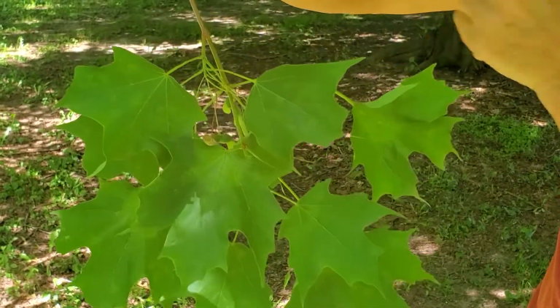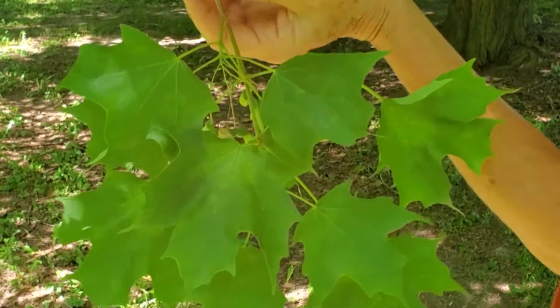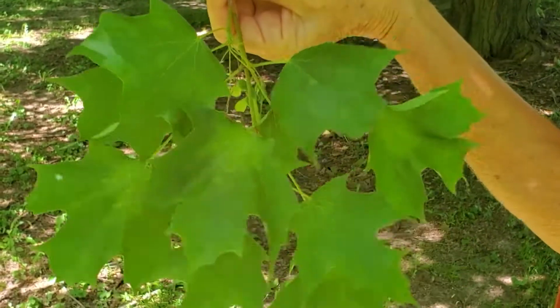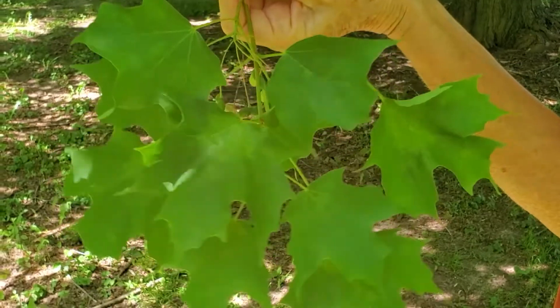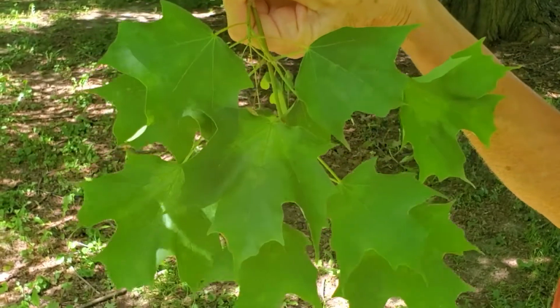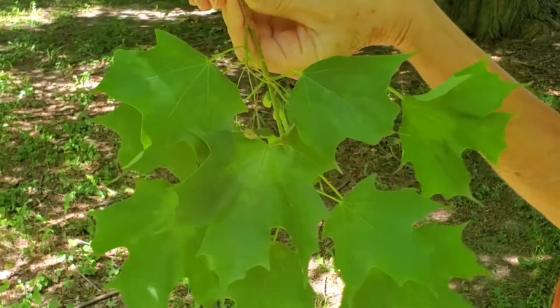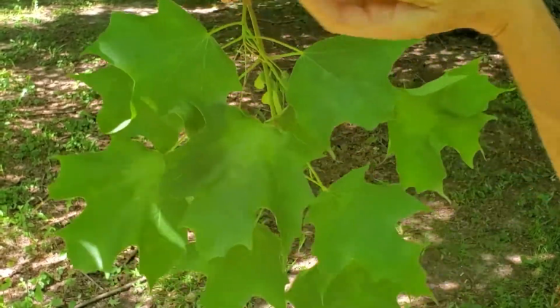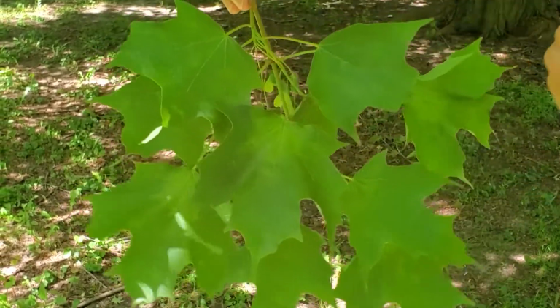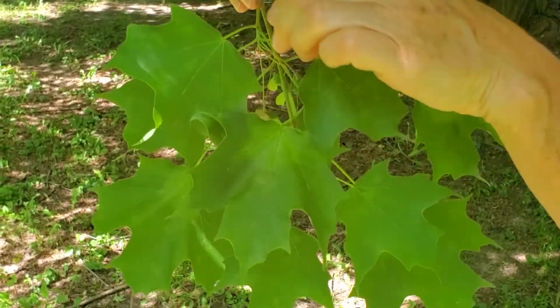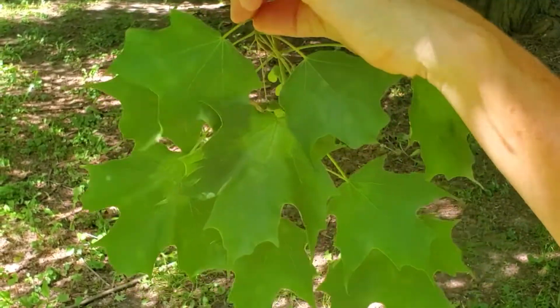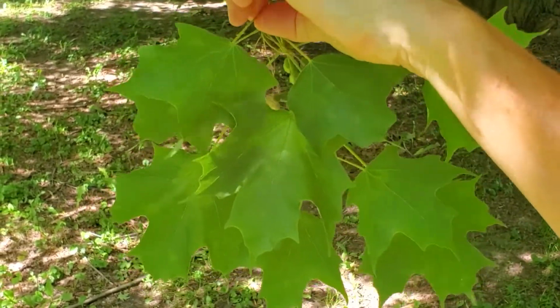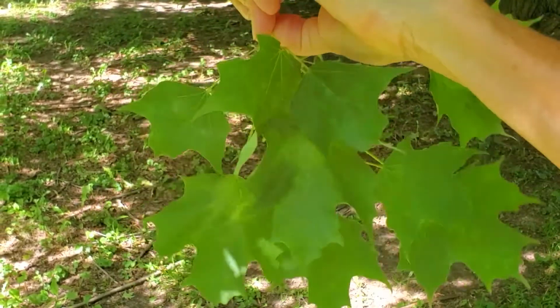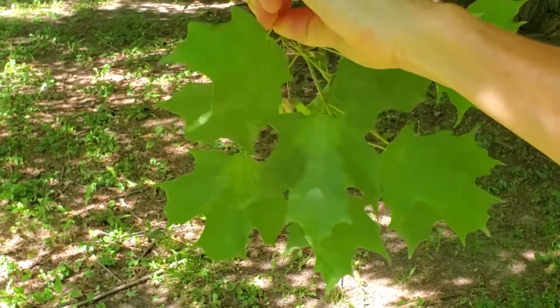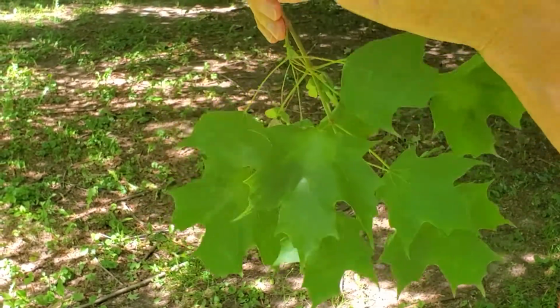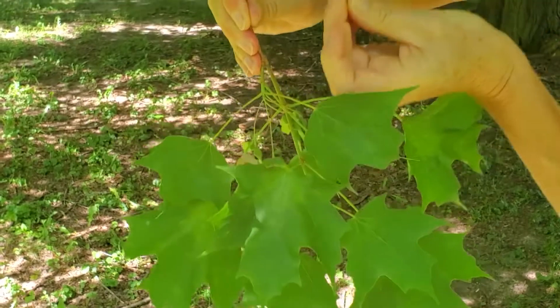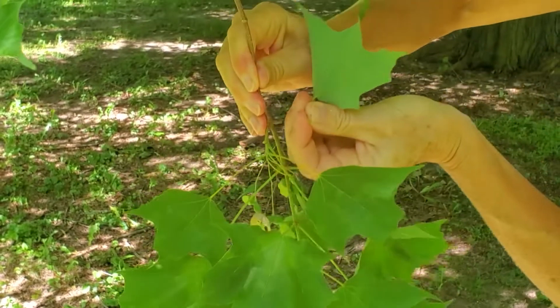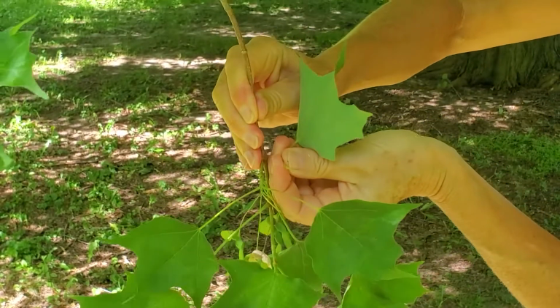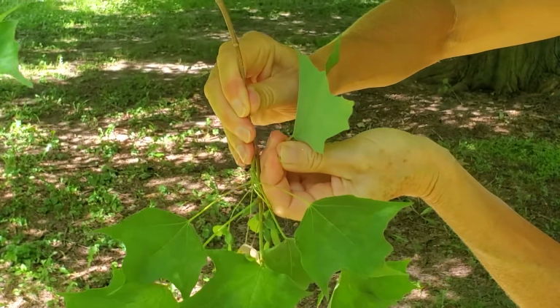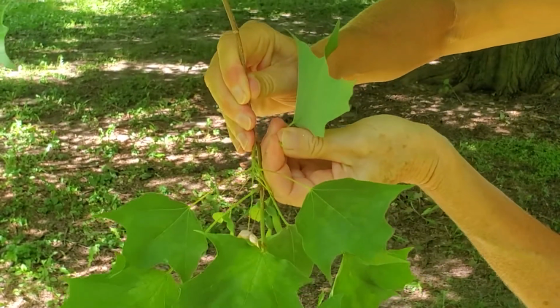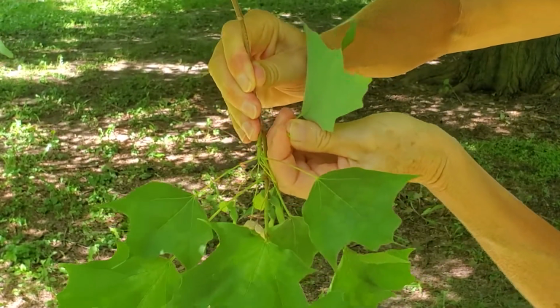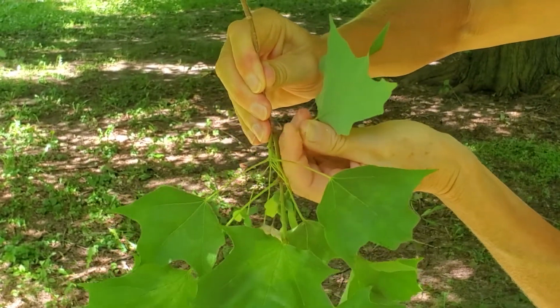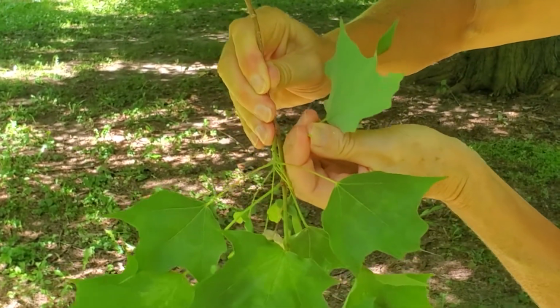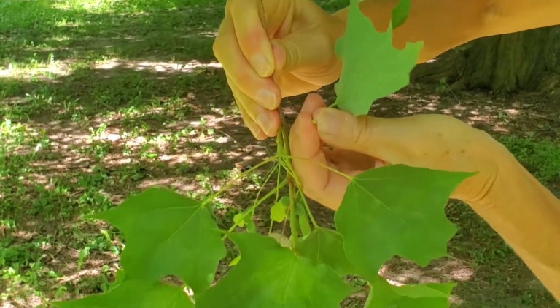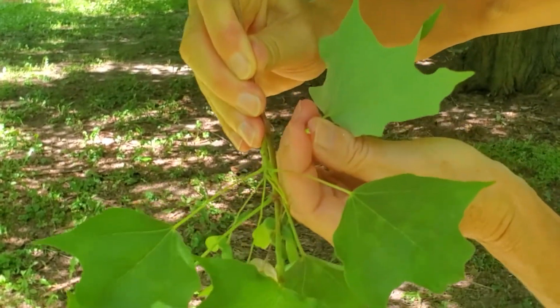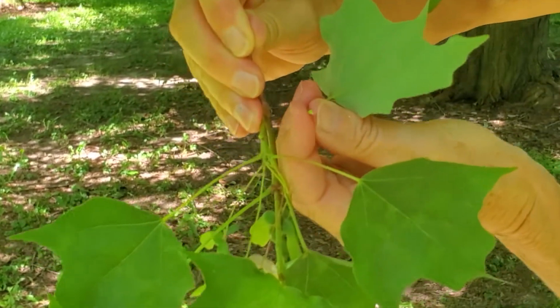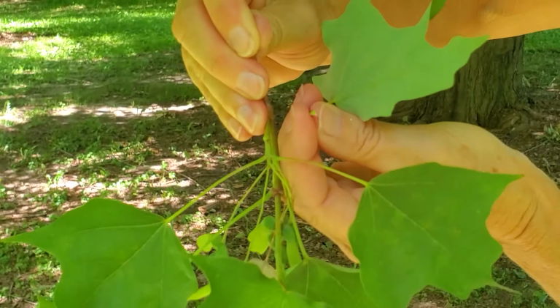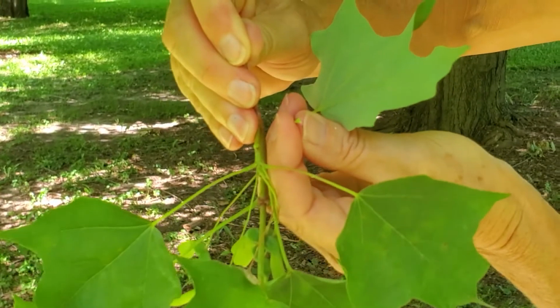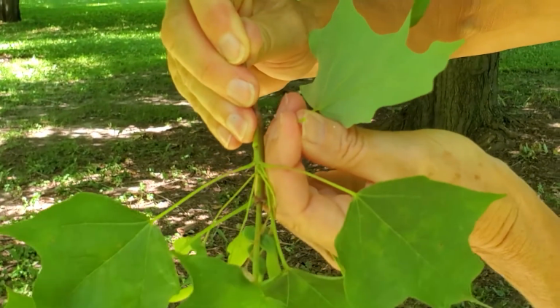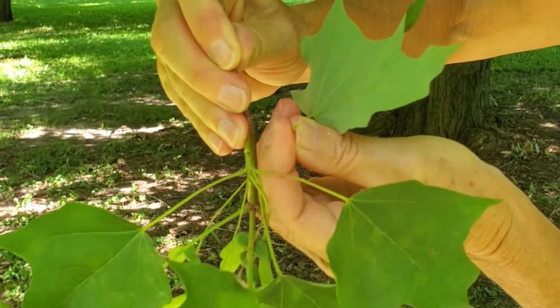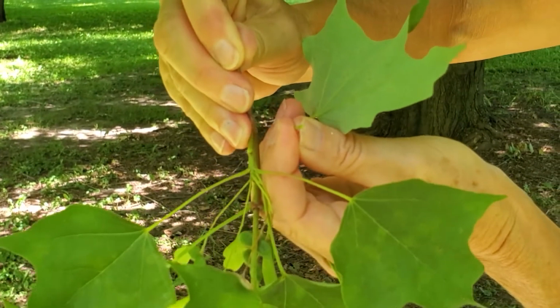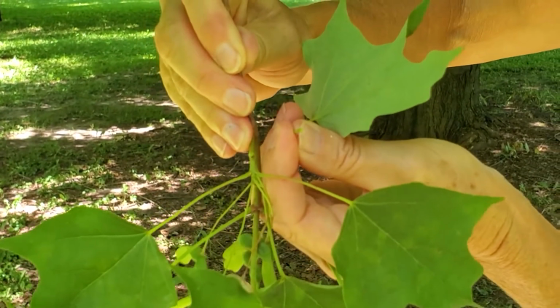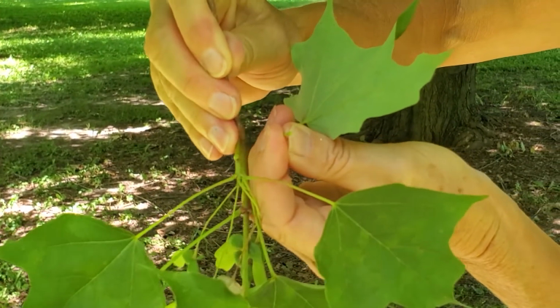Also, if you wanted to tell this from a Norway maple, the Sugar Maple has no milky sap in the petiole. So if you pull off a leaf in spring and summer, you will not find milky sap in a Sugar Maple.